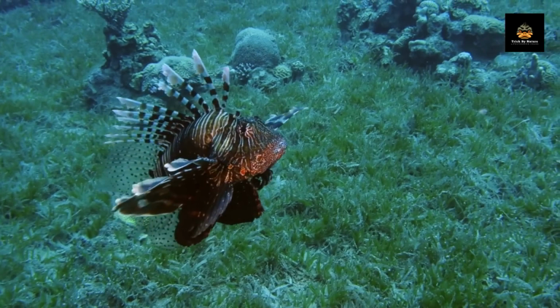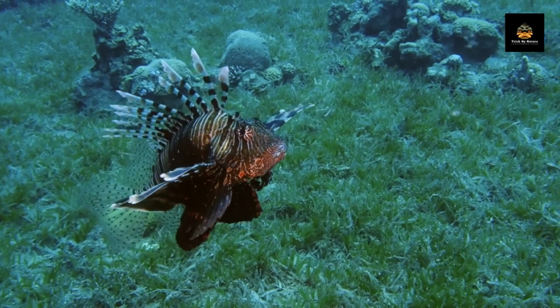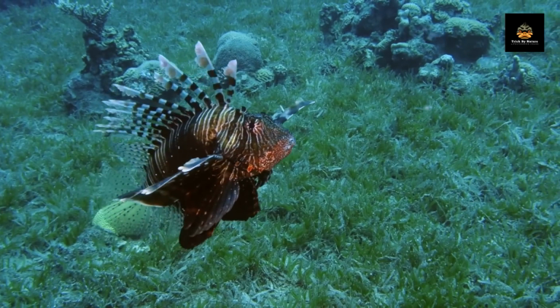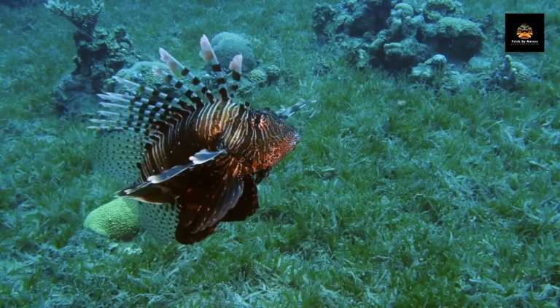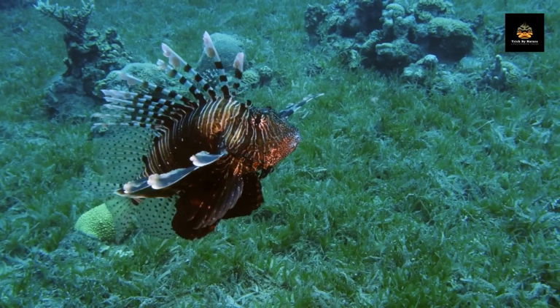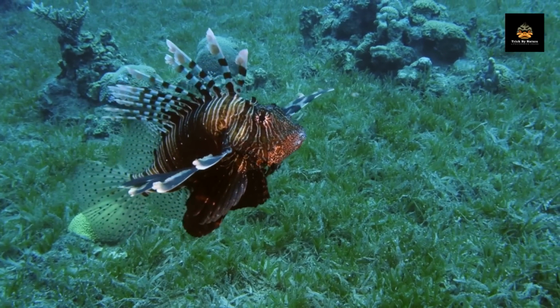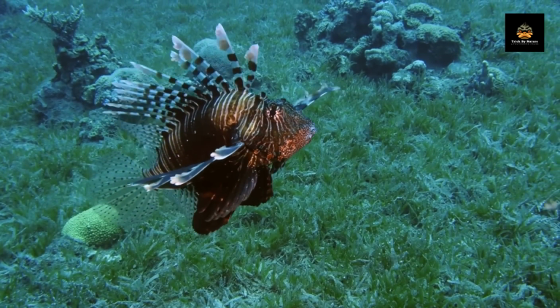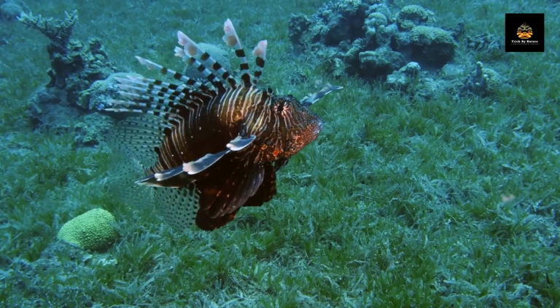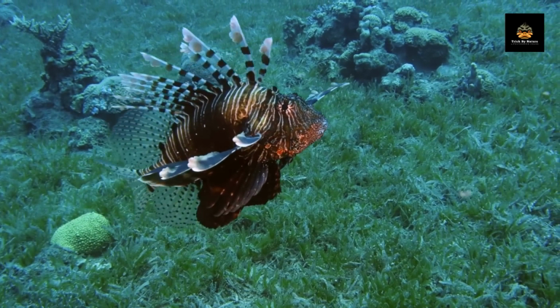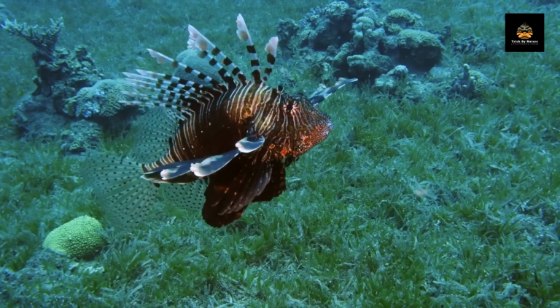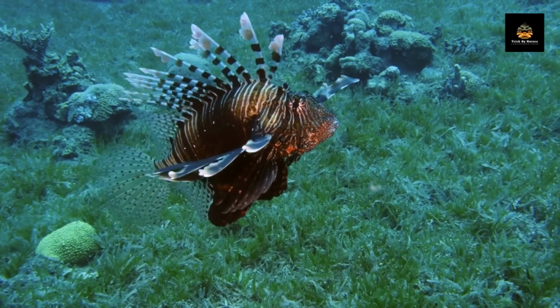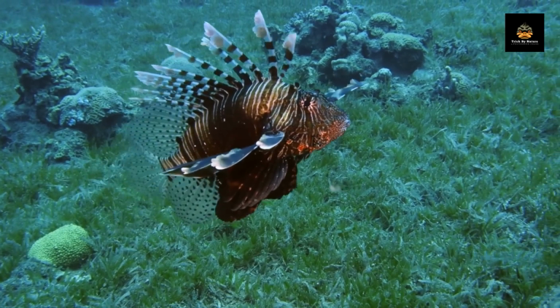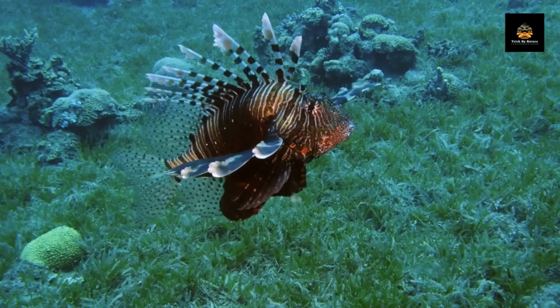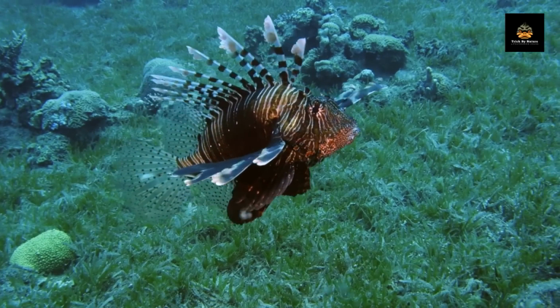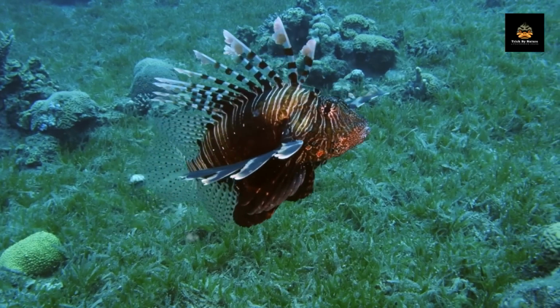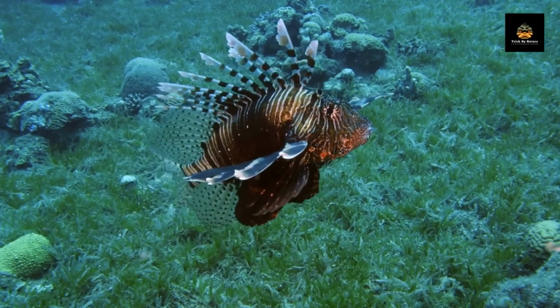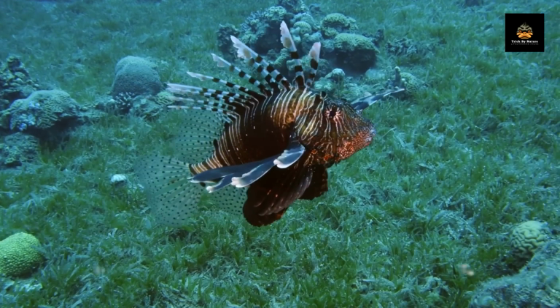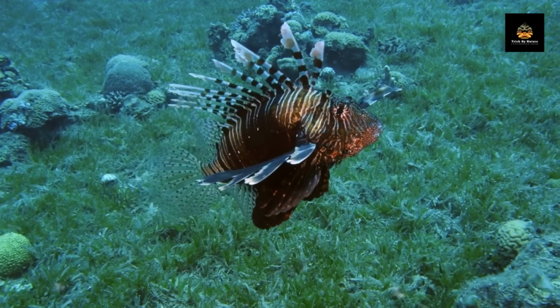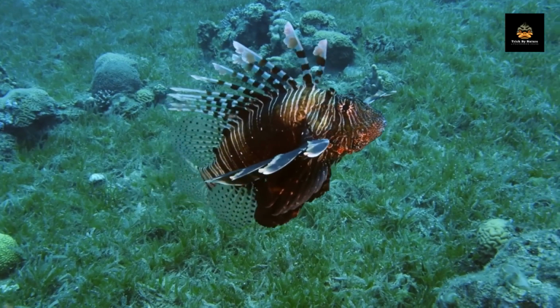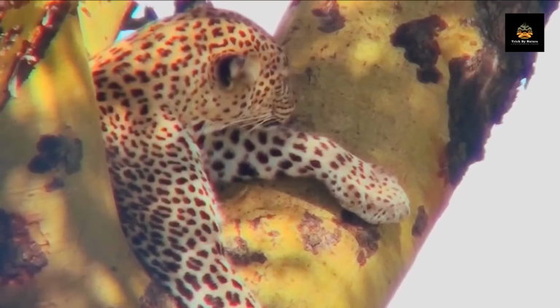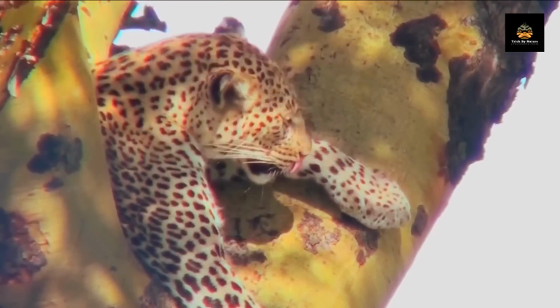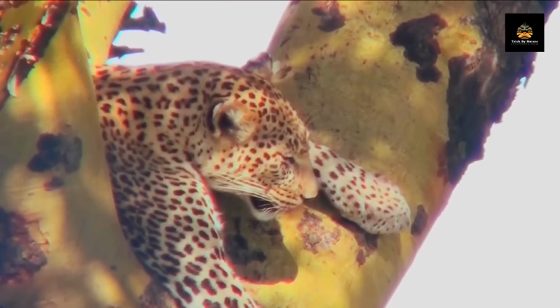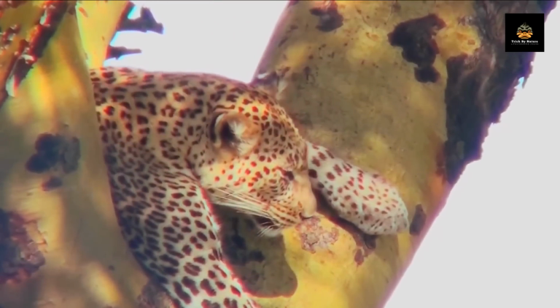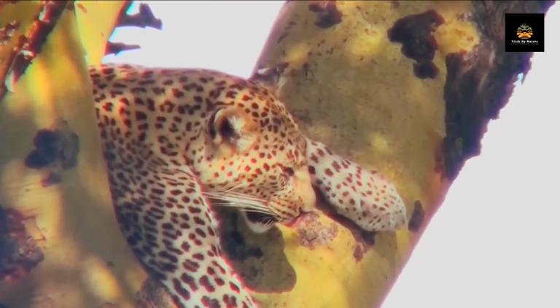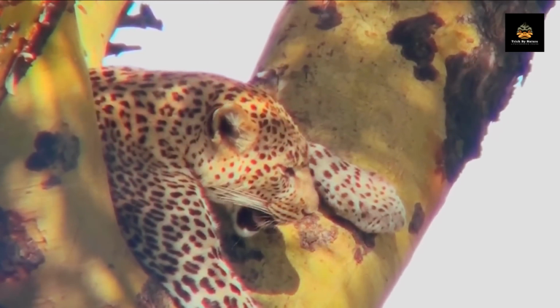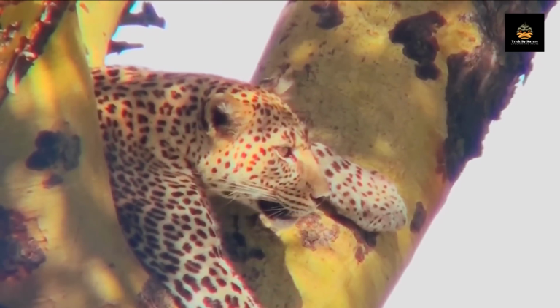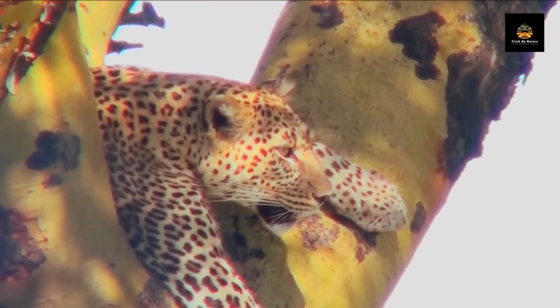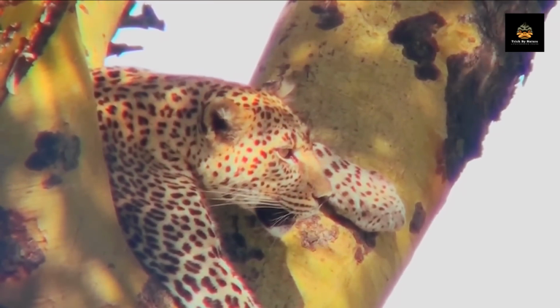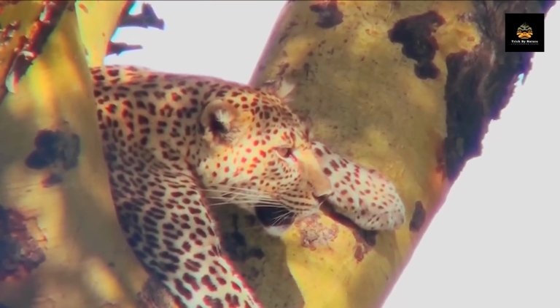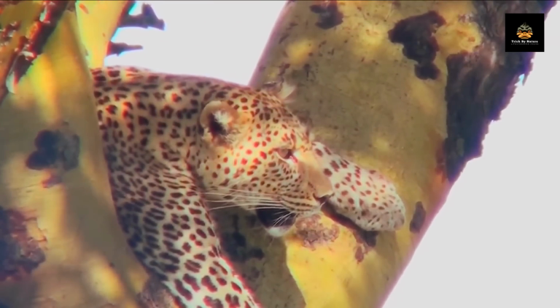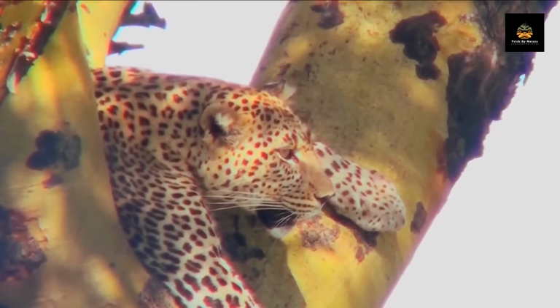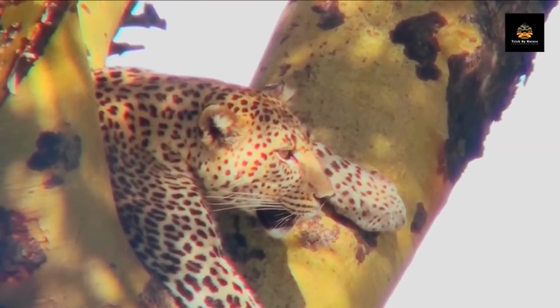Camouflage is not only a defensive mechanism but also an offensive one. Some predators, such as the leopard or the tiger, use their camouflage to ambush their prey and get as close as possible before attacking.